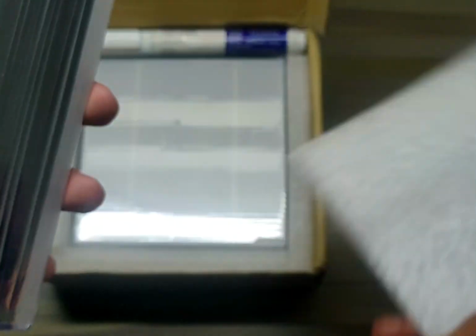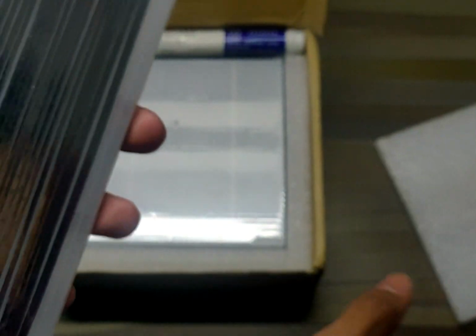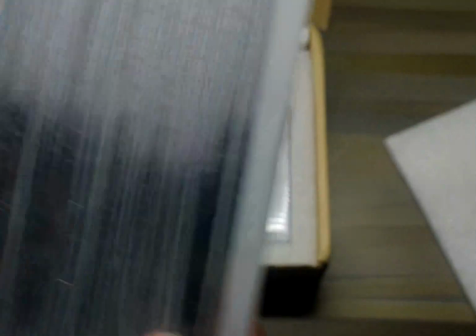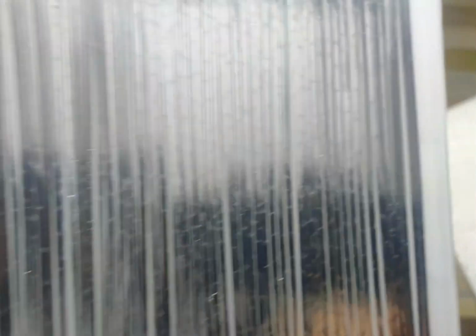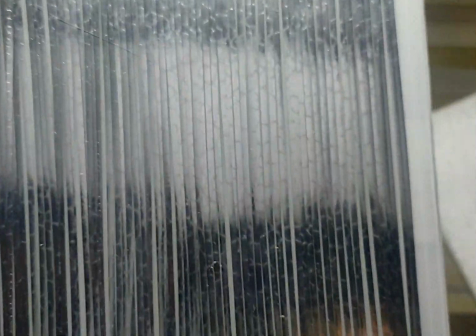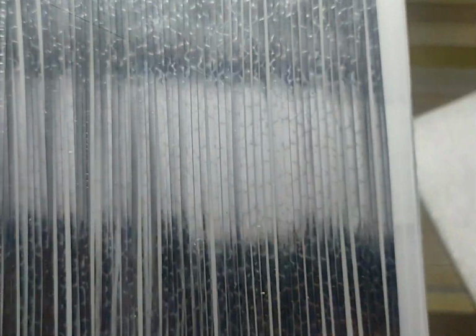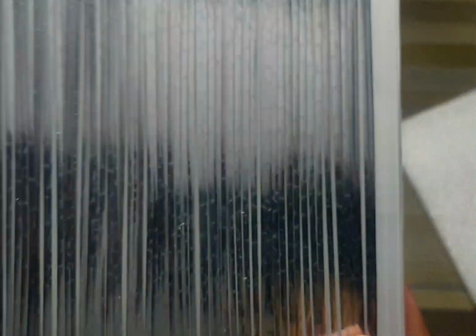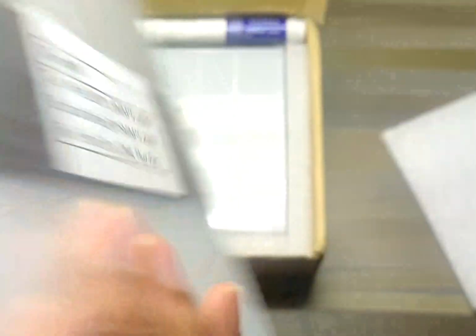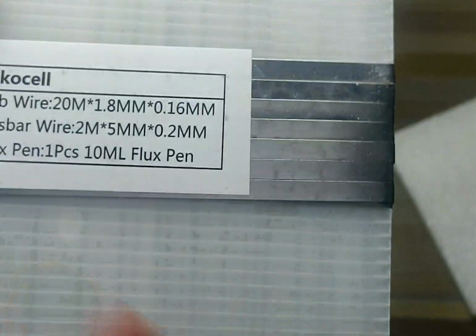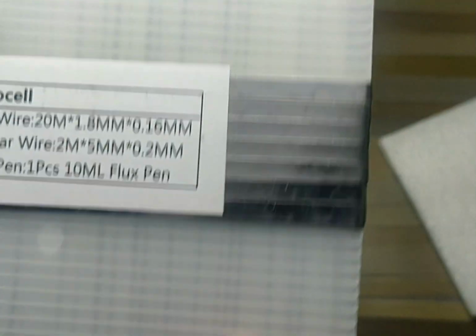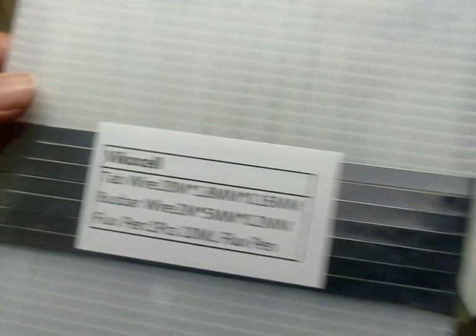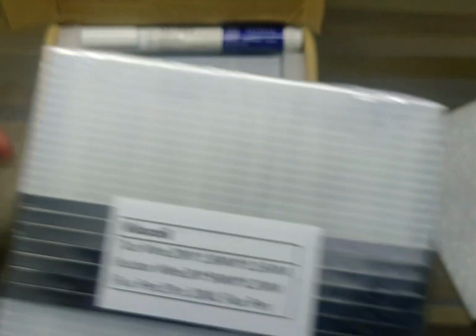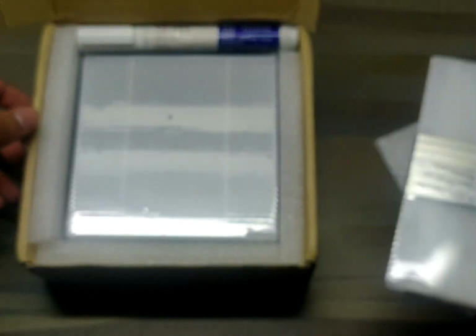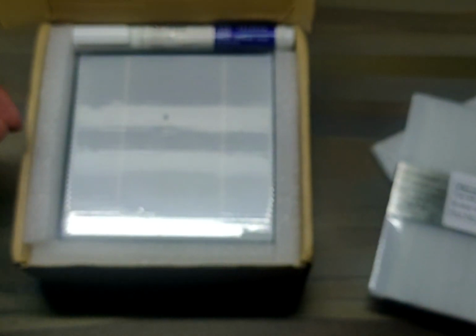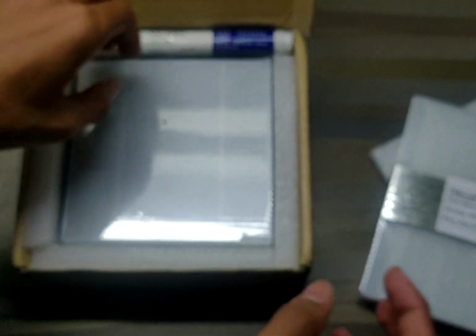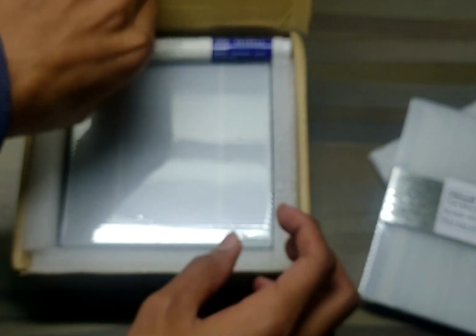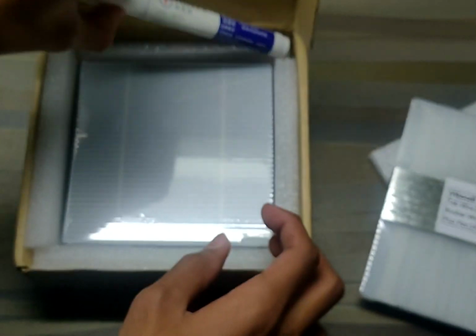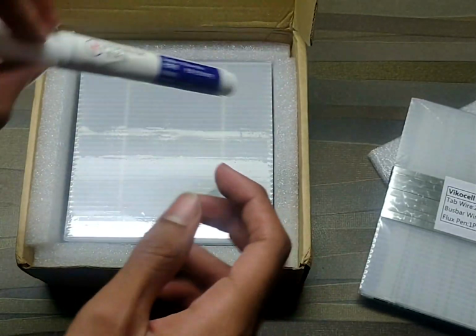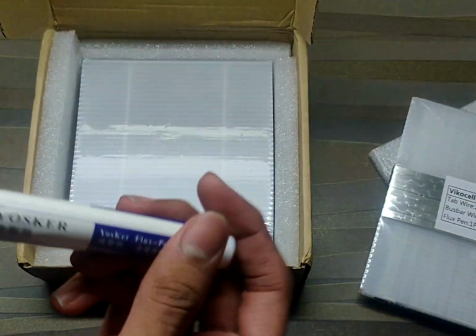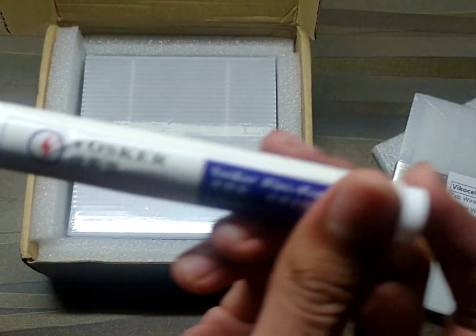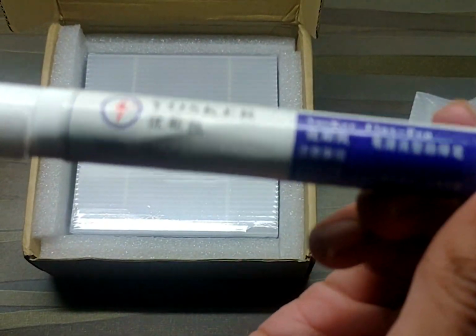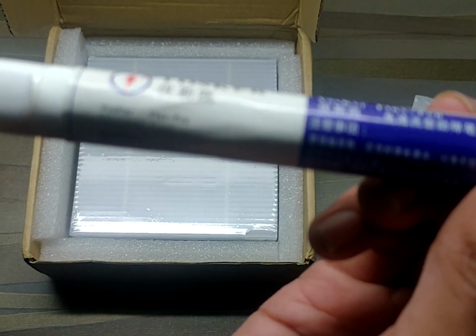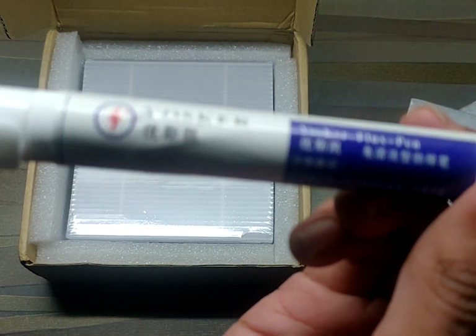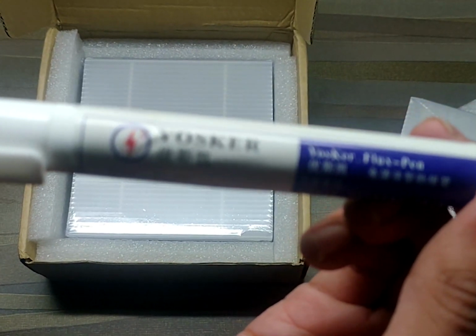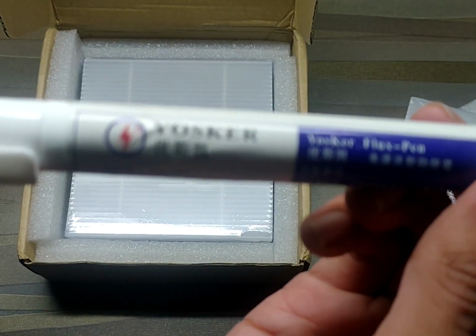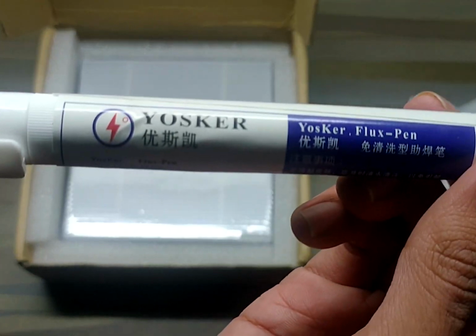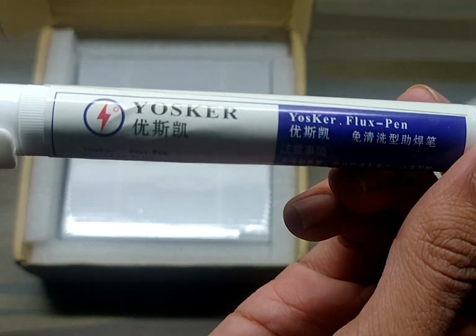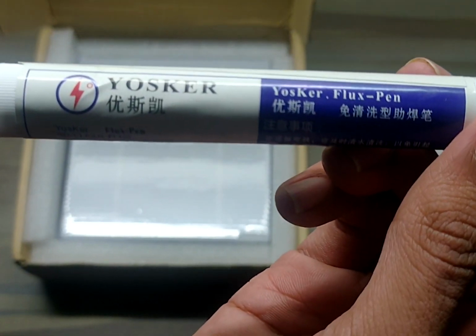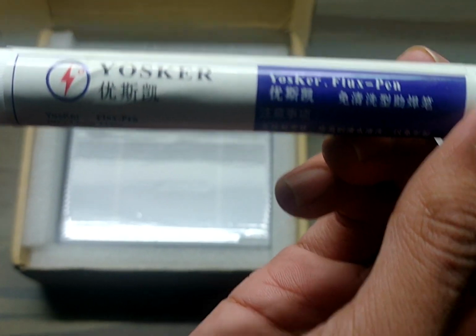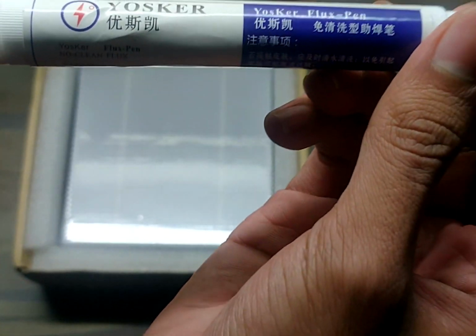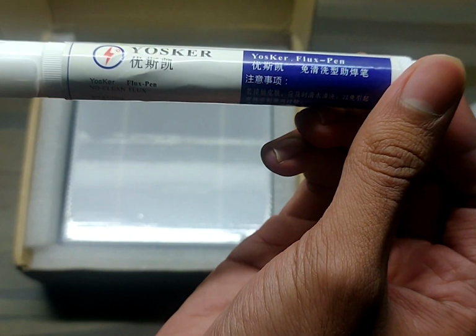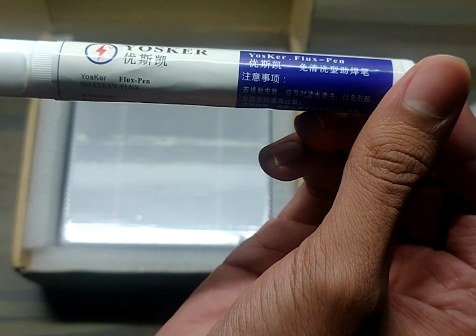The dimensions are mentioned on the sticker. This is the flux pen, which is used for better adhesion of the tabbing wire on the solar cell.